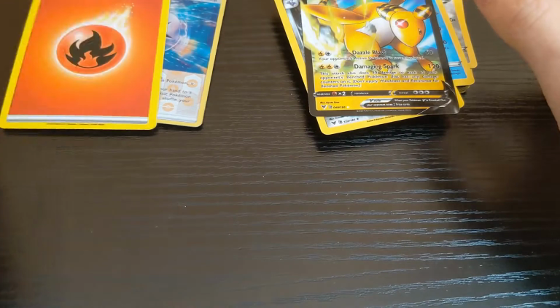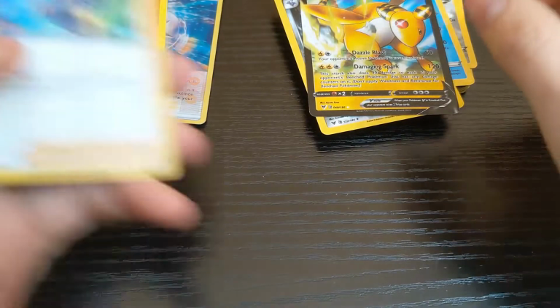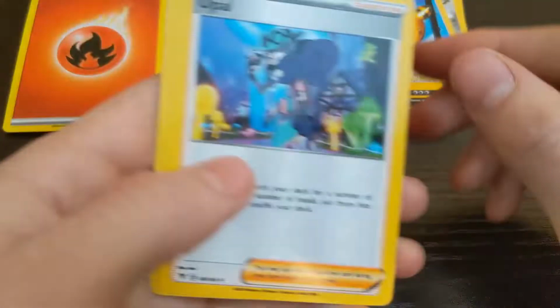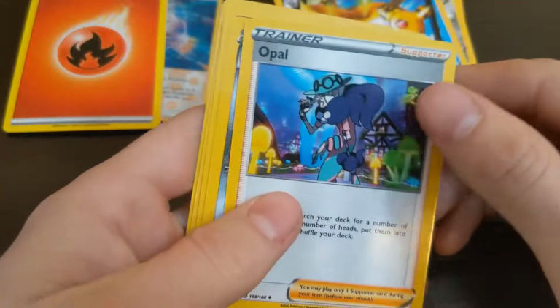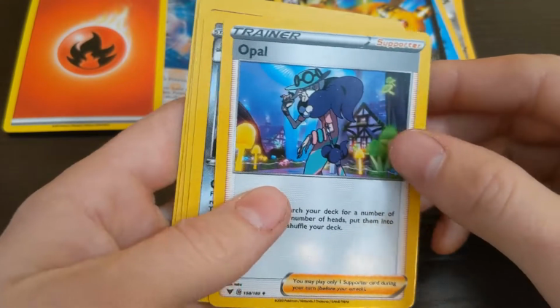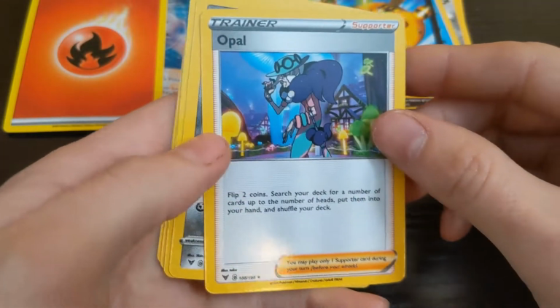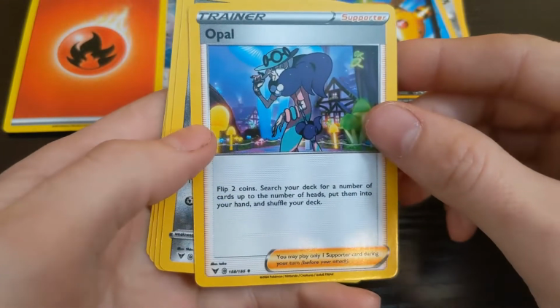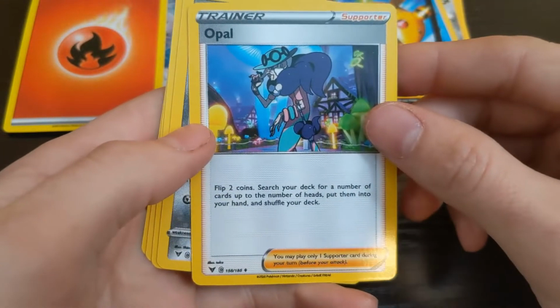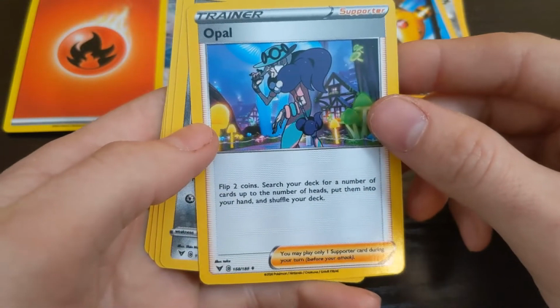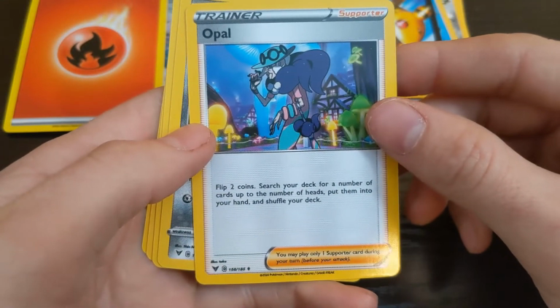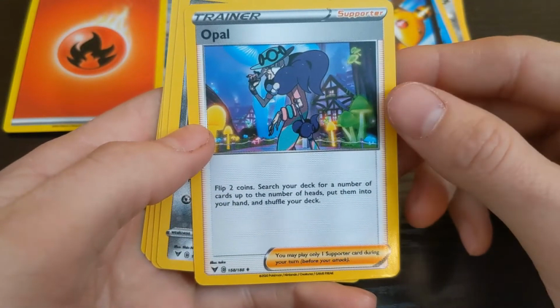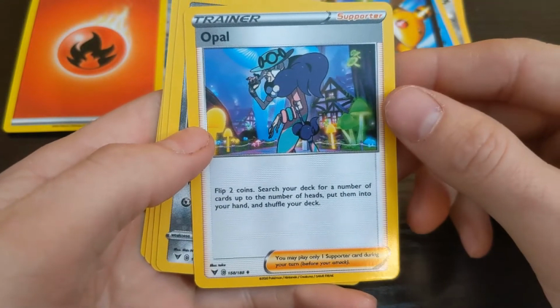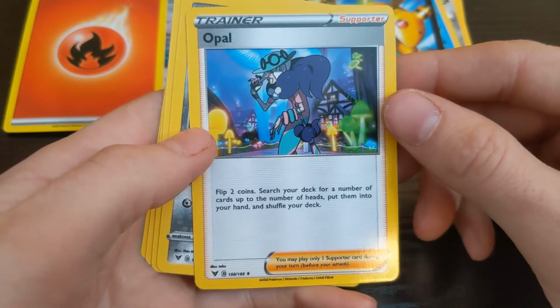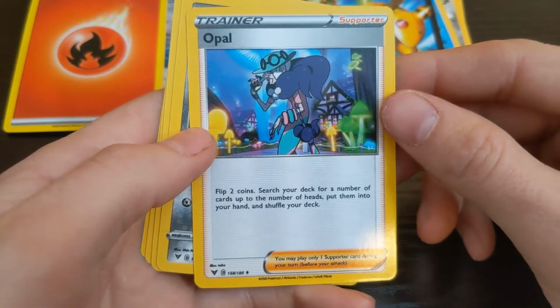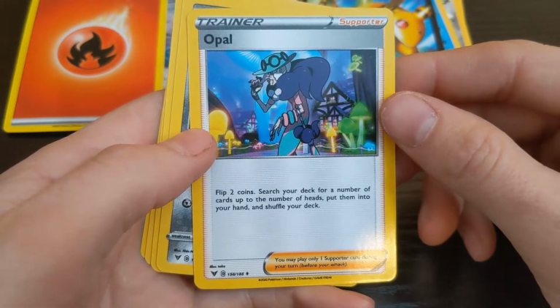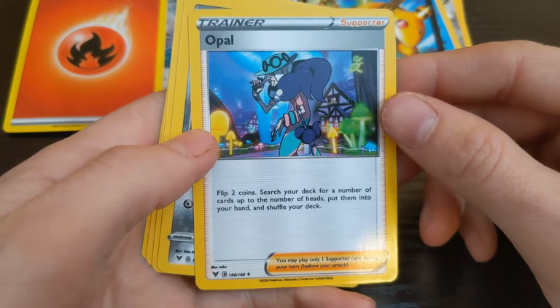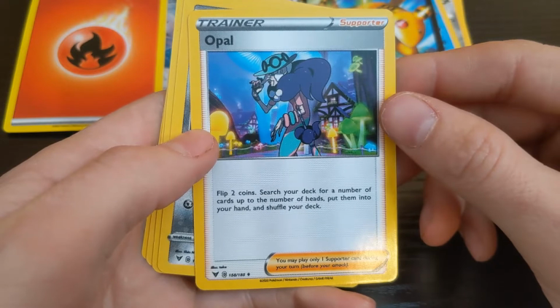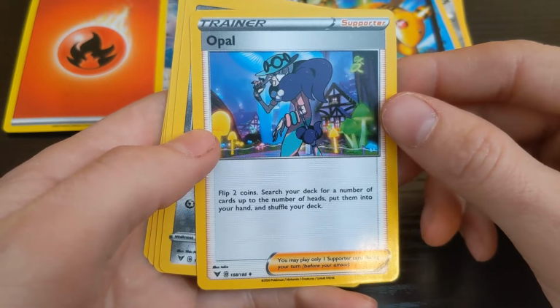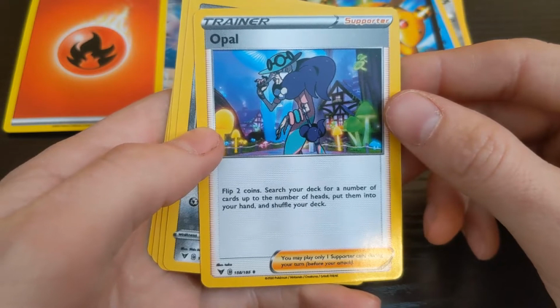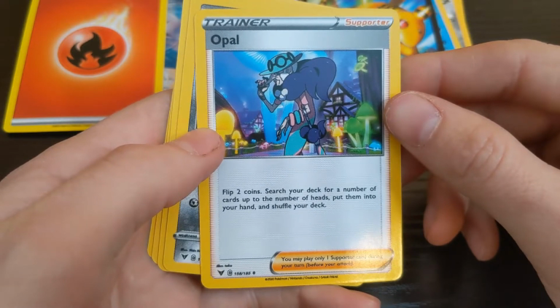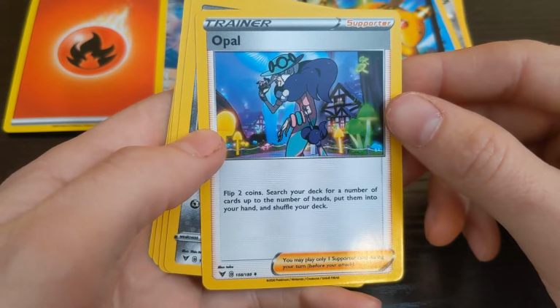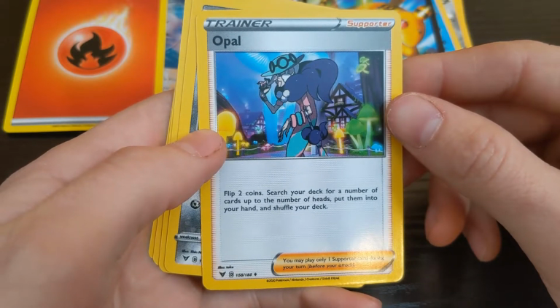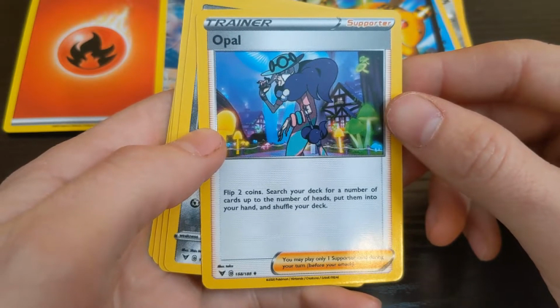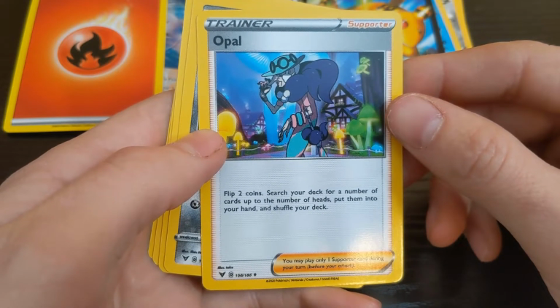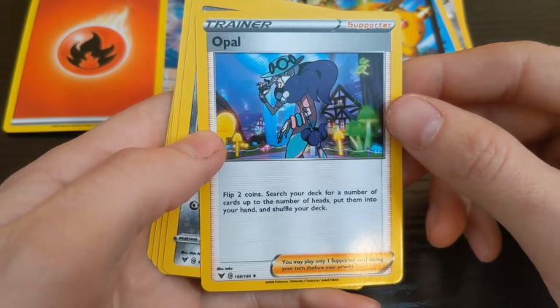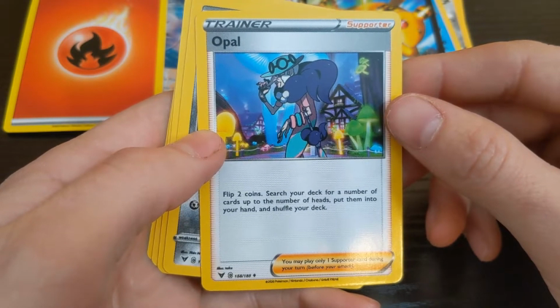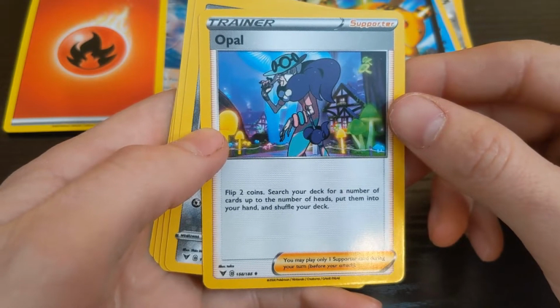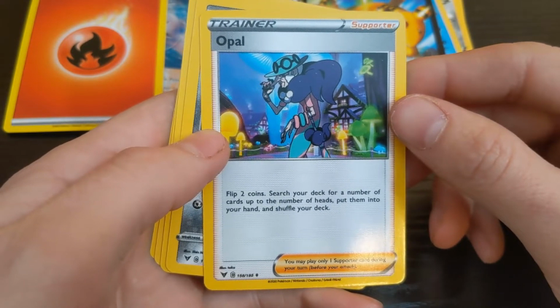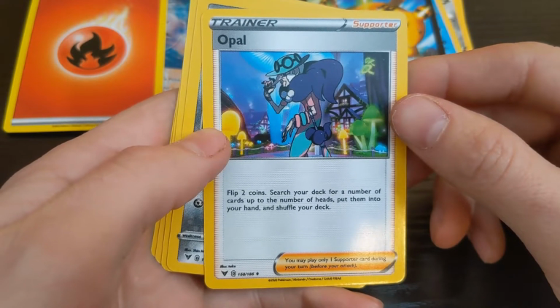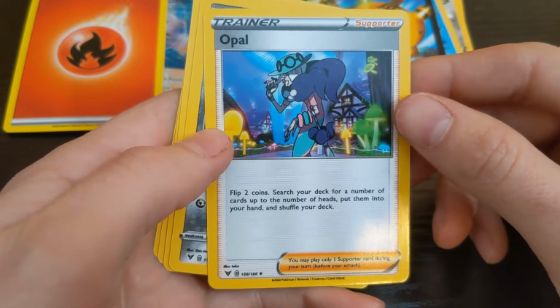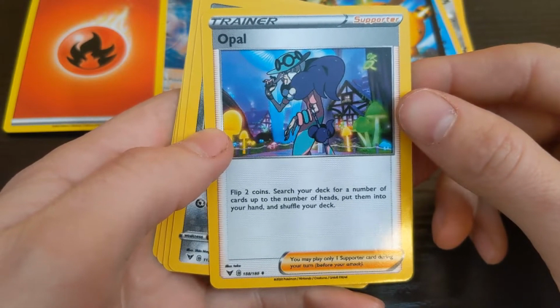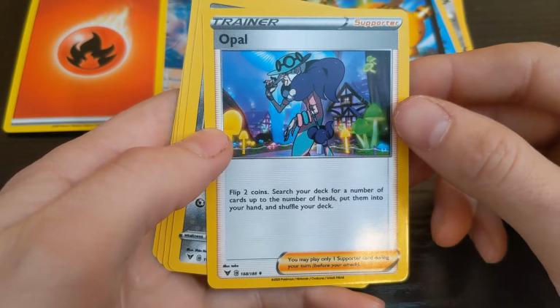I'm putting energies over there. Opal lead already. Flip two coins, search your deck for a number of cards equal to the number of heads, put them into your hand.